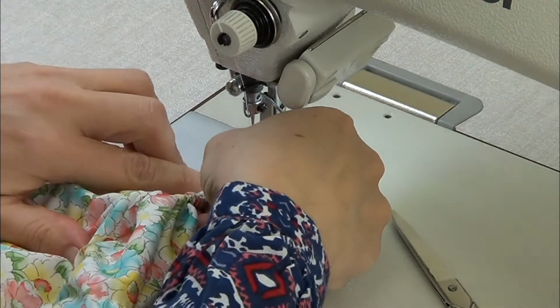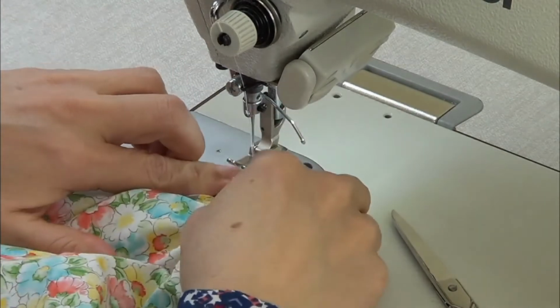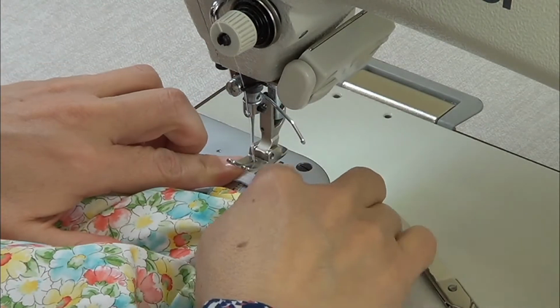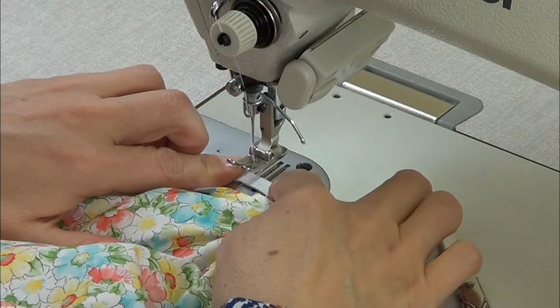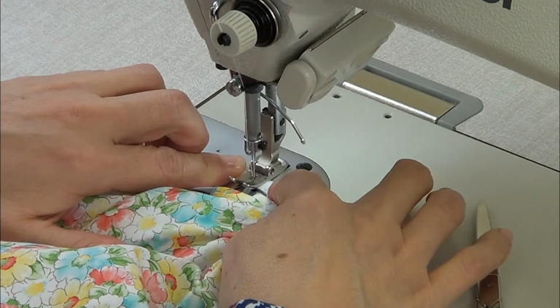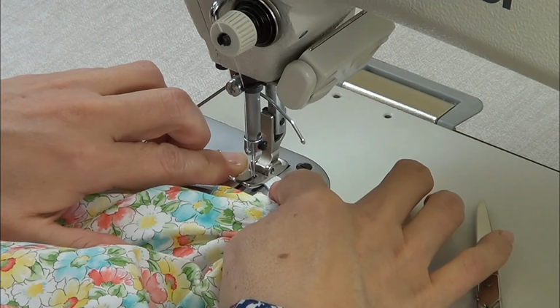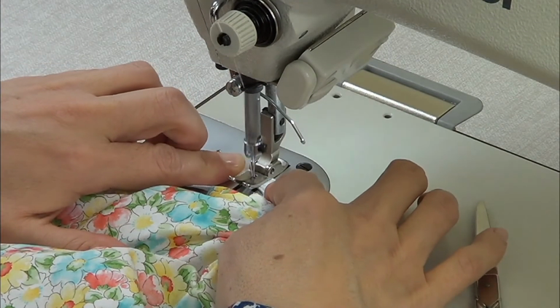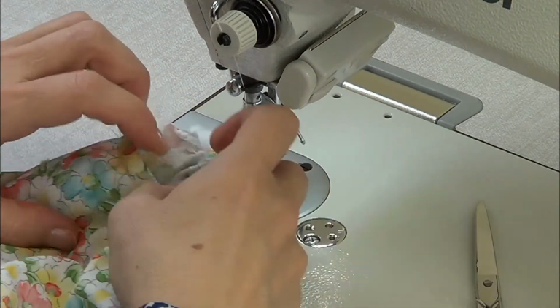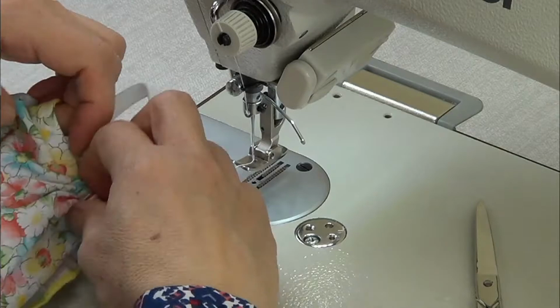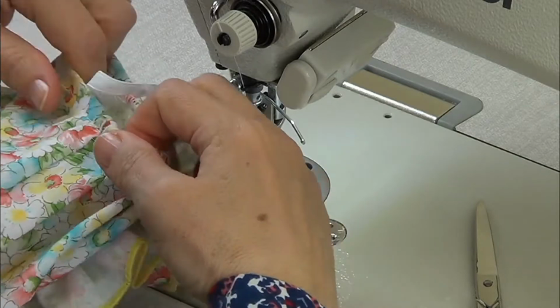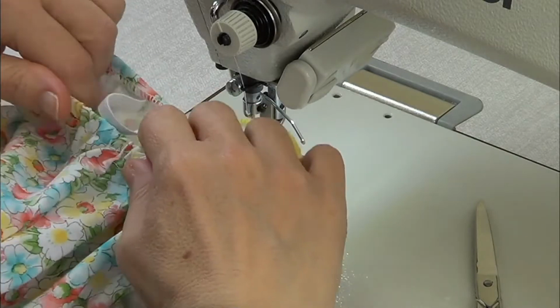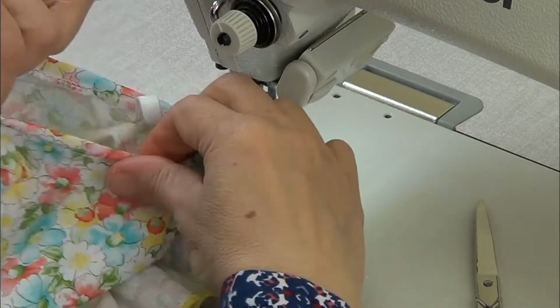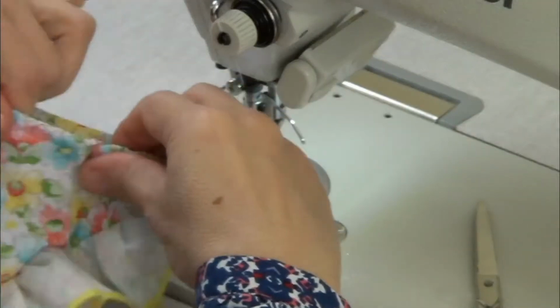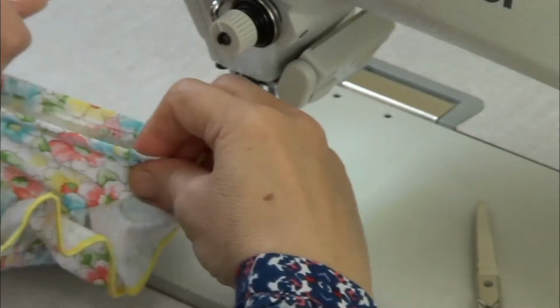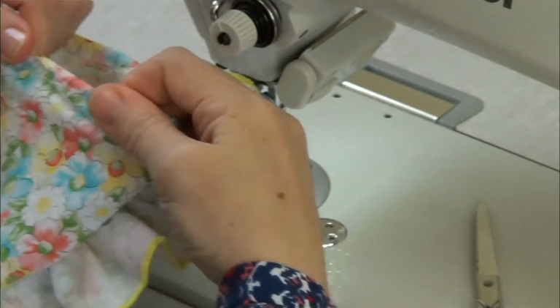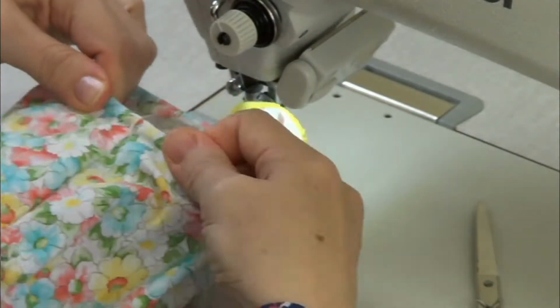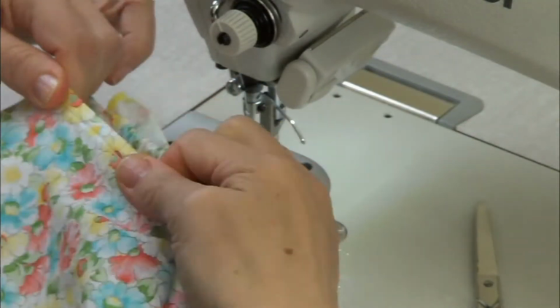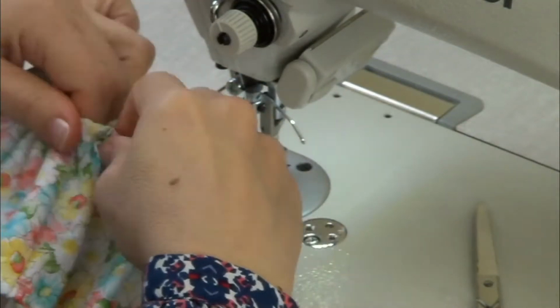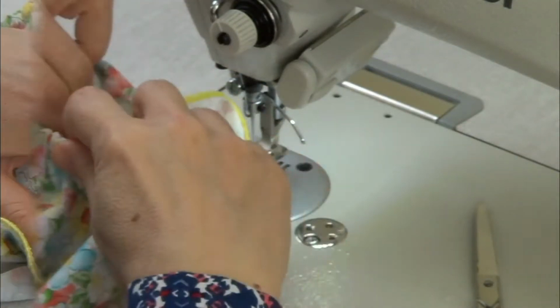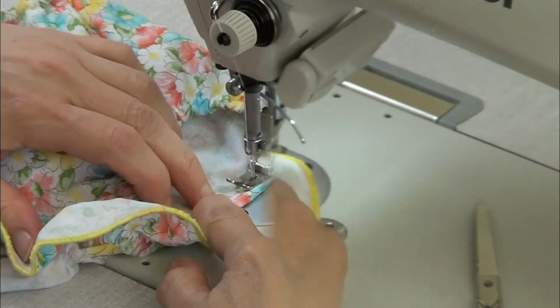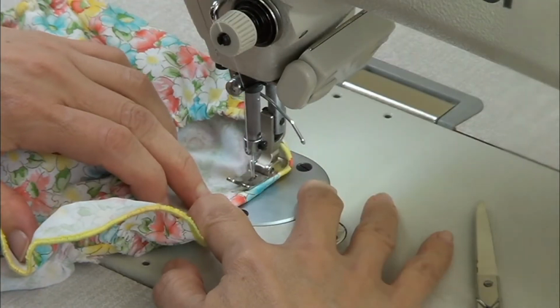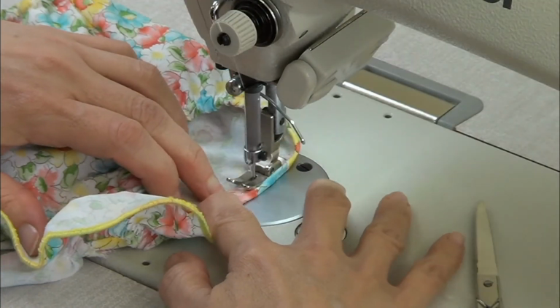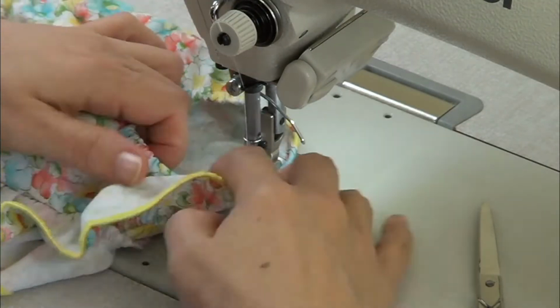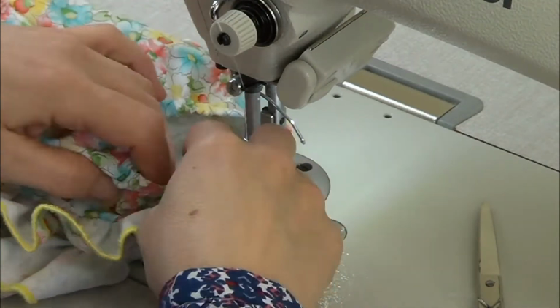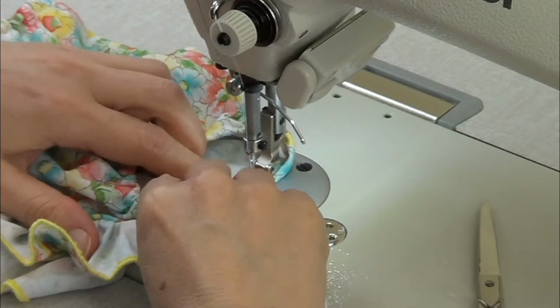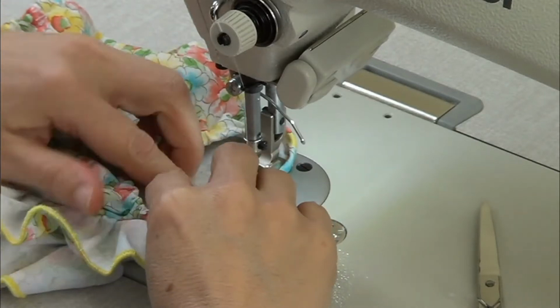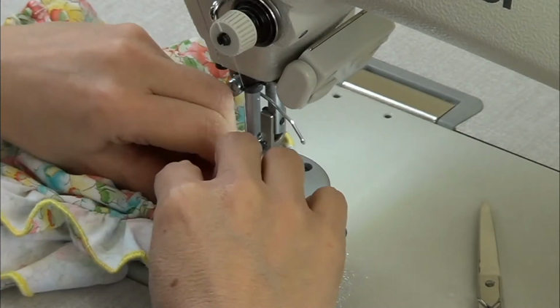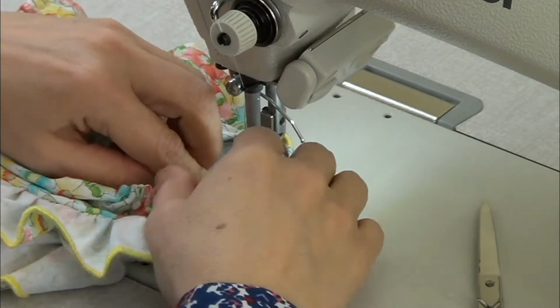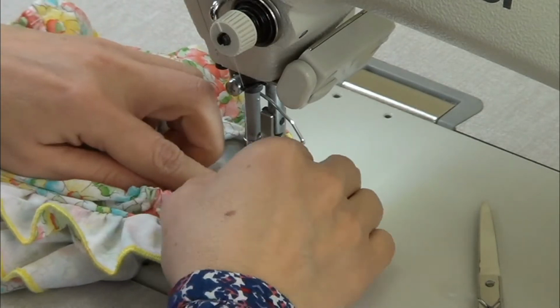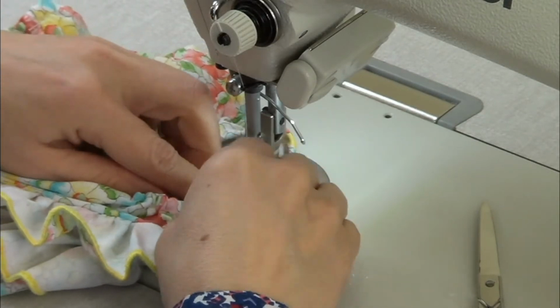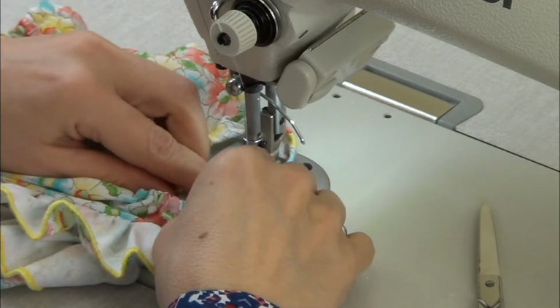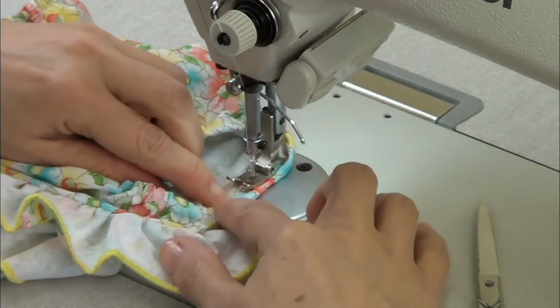Now pass a stitch on the elastic to hold both sides, and finish by passing a stitch on the missing part to close it.